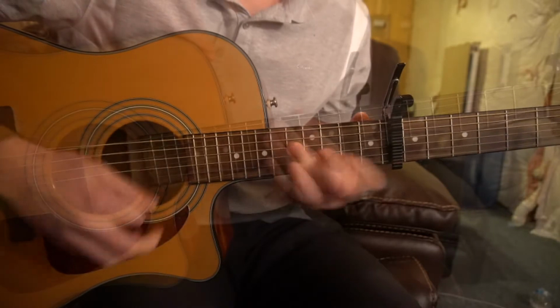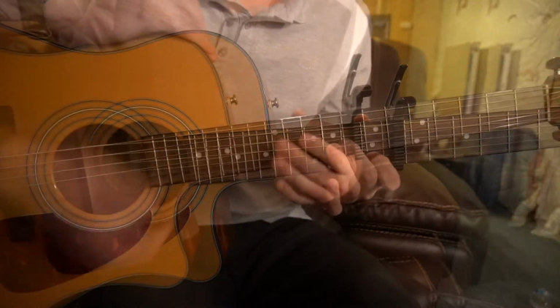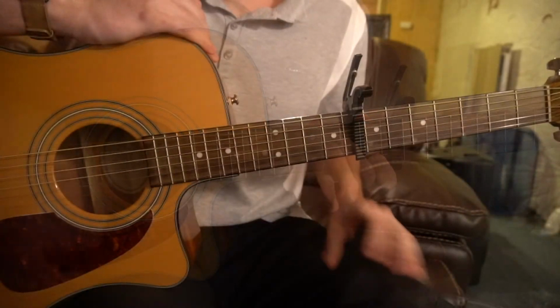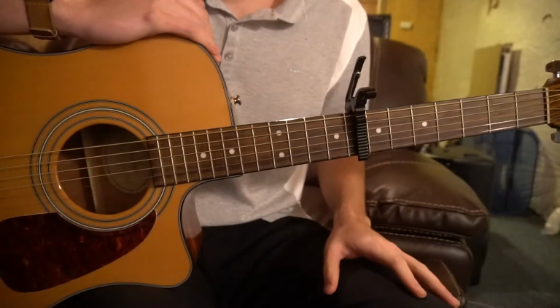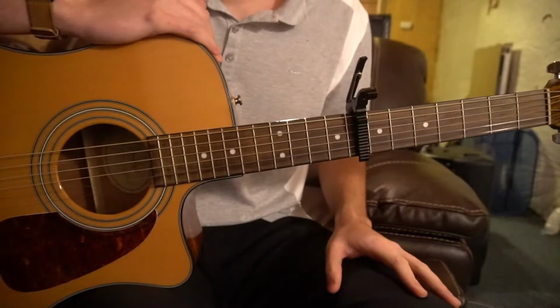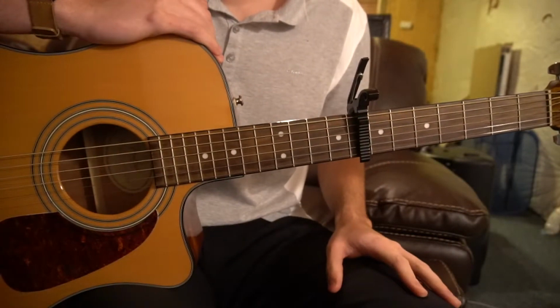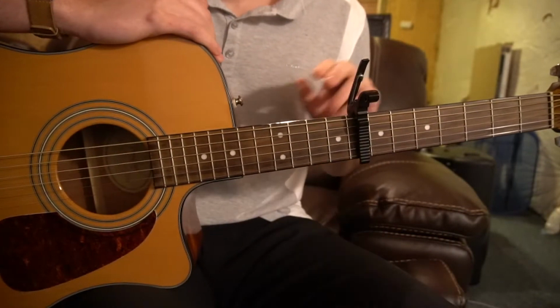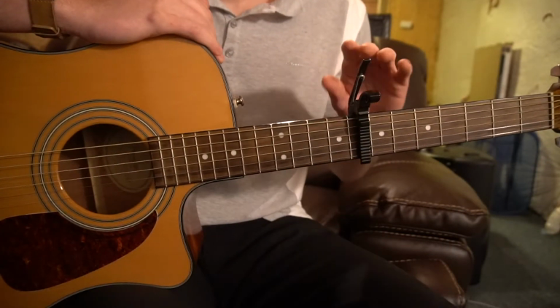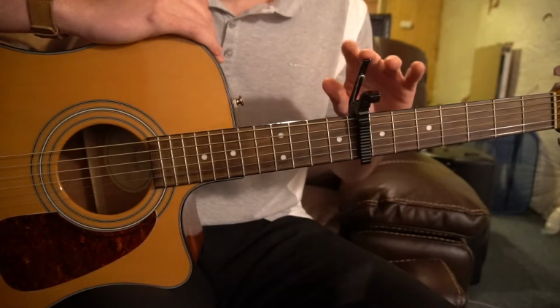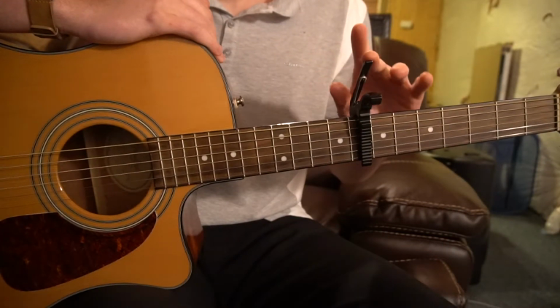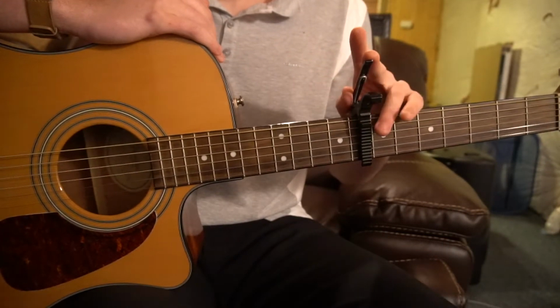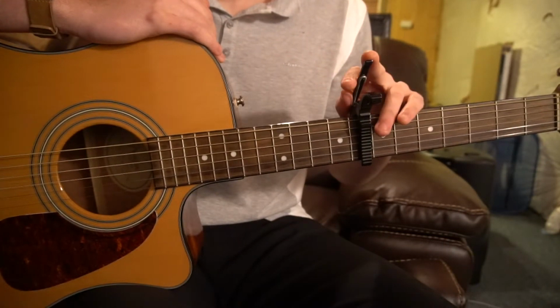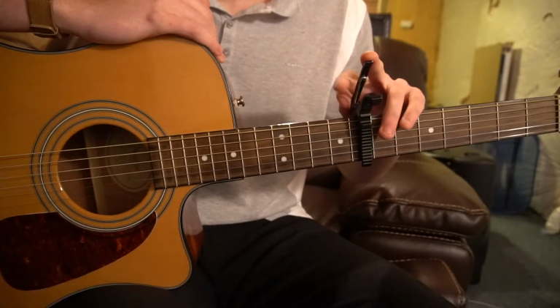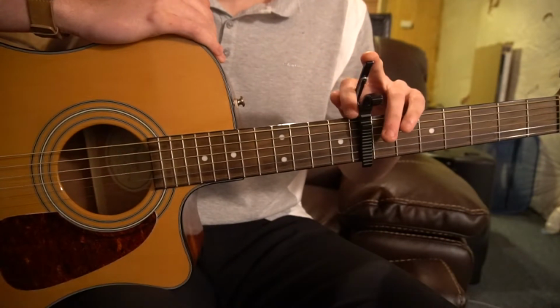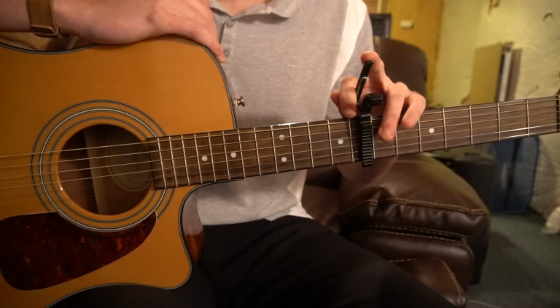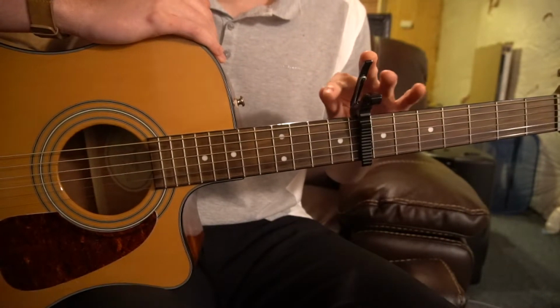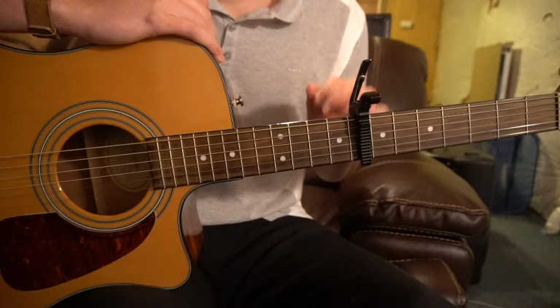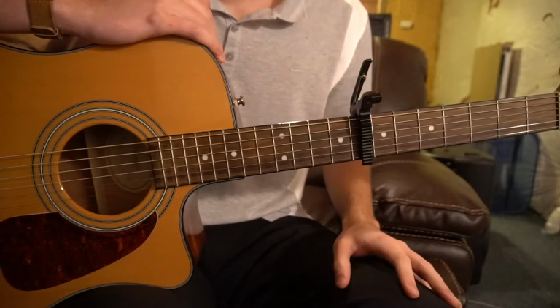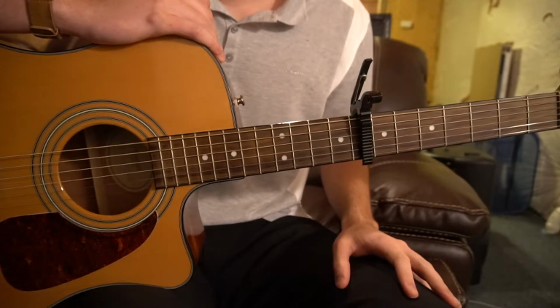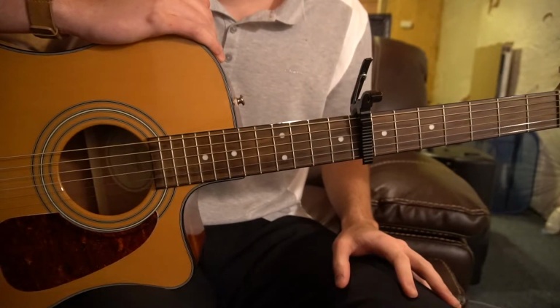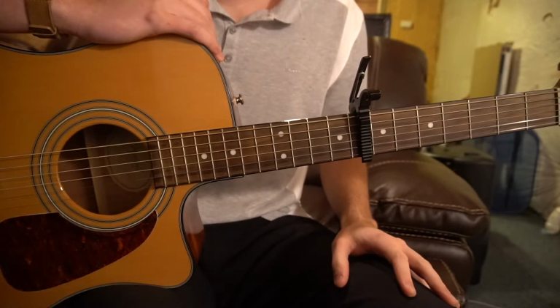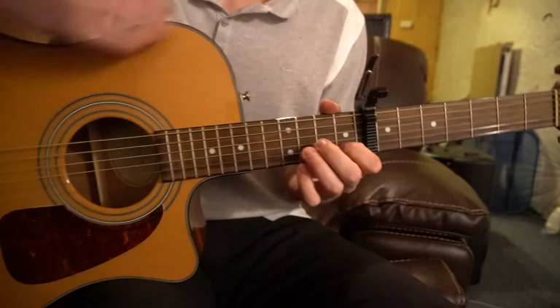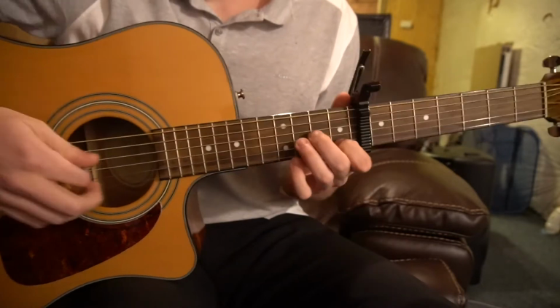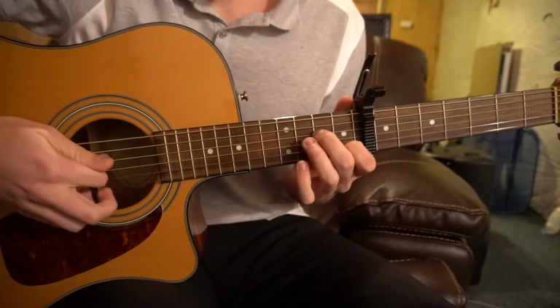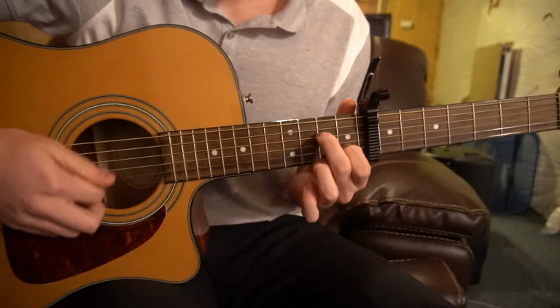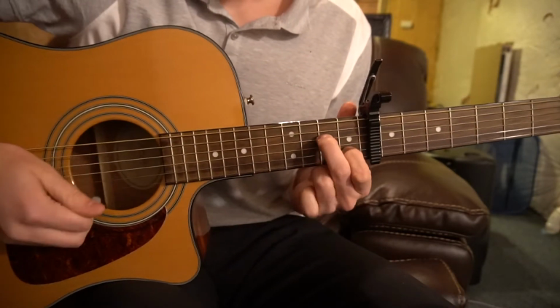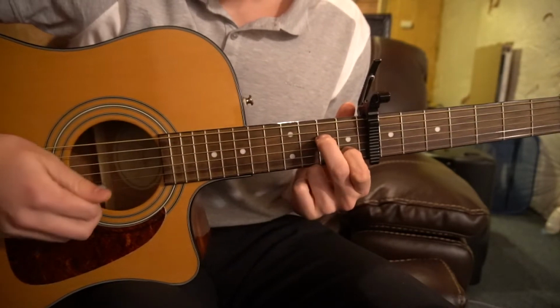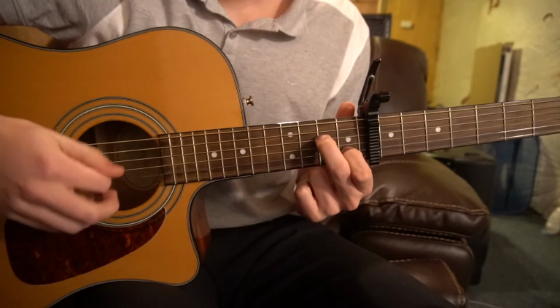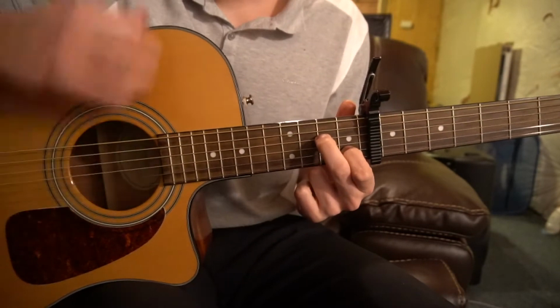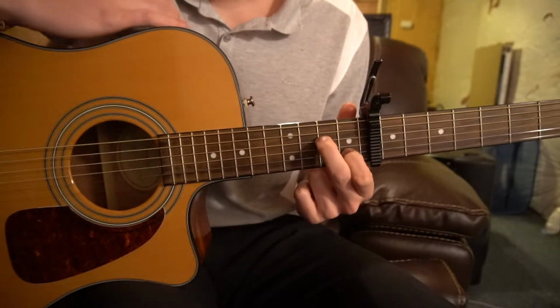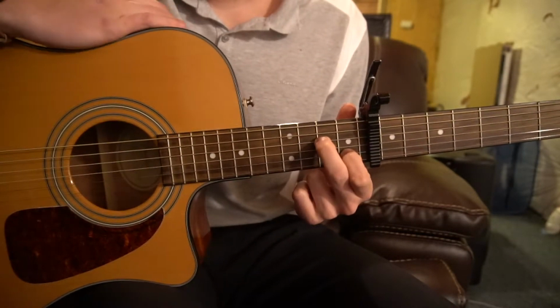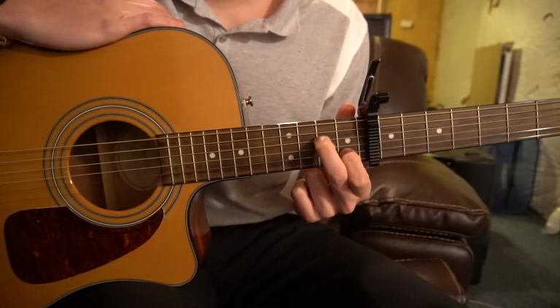This is a tutorial on how to play Saturday Sun by Vance Joy. We've got a capo up here on our 8th fret, we're in standard tuning, and we've got a couple chords to learn here before we jump into the chords.